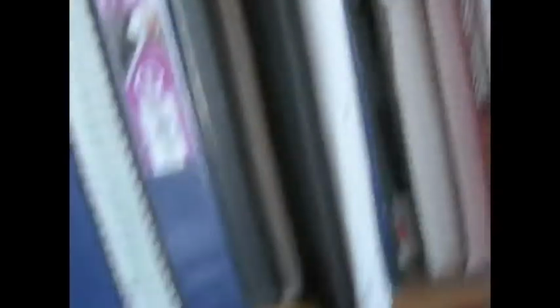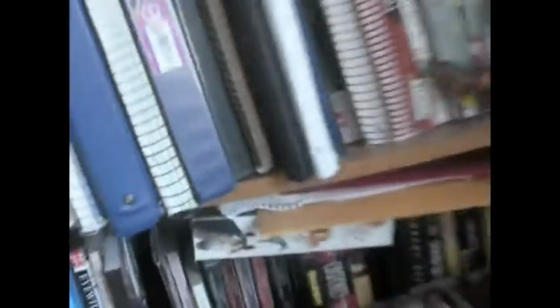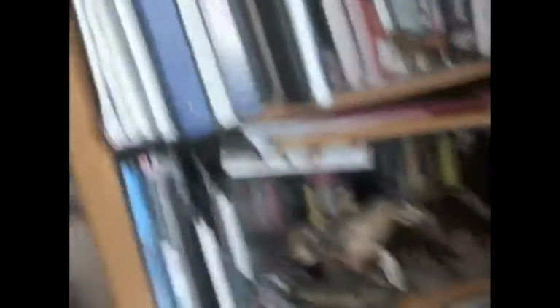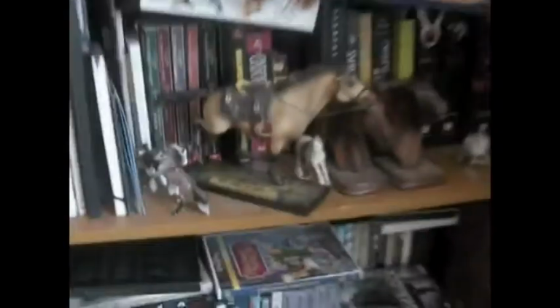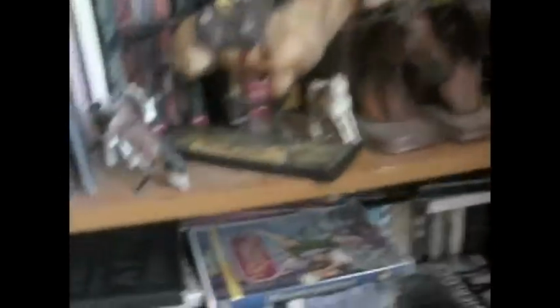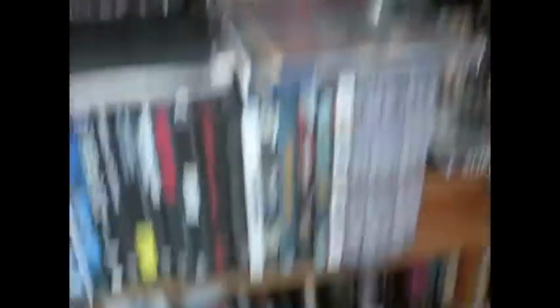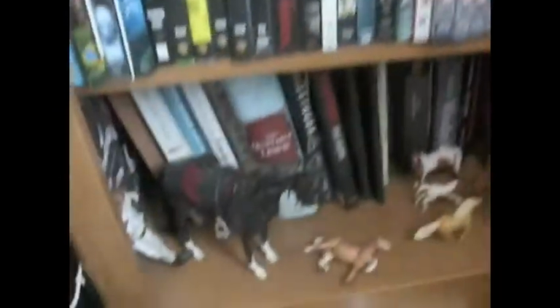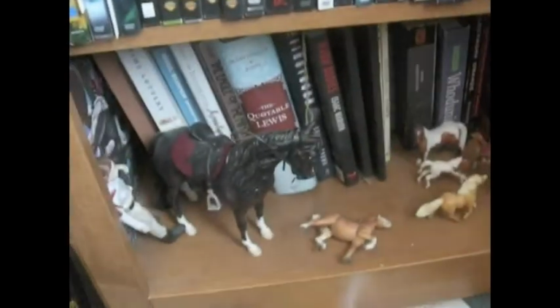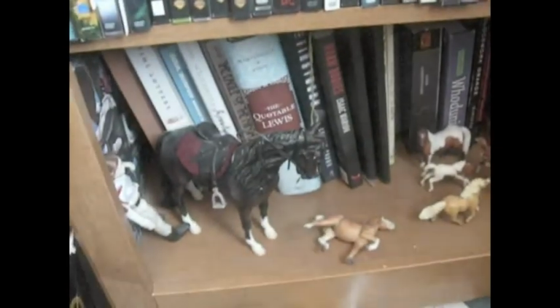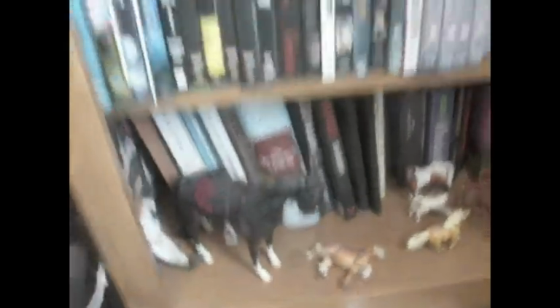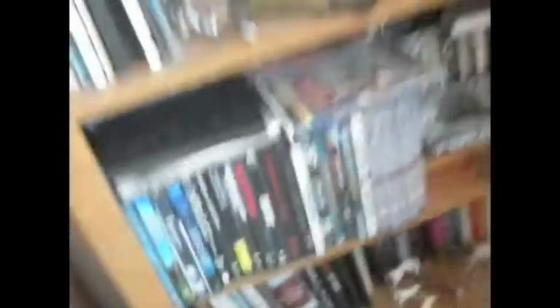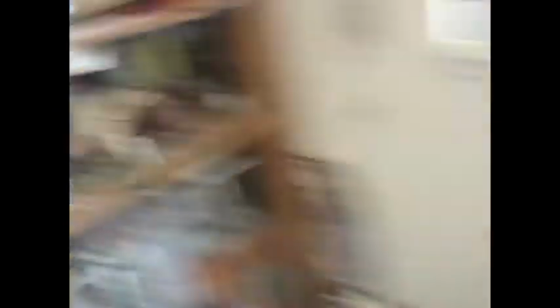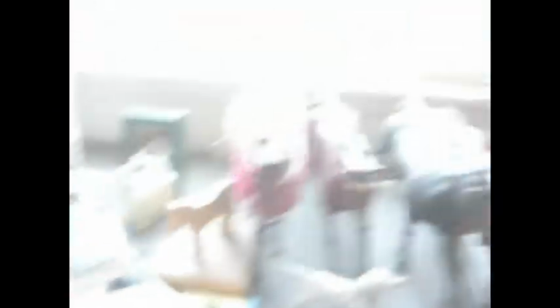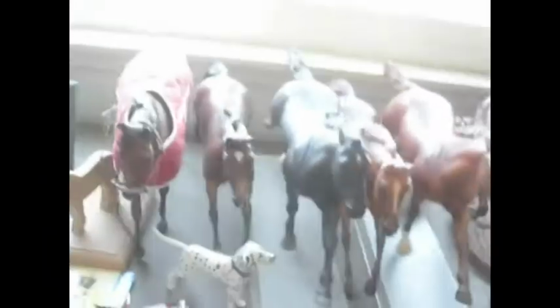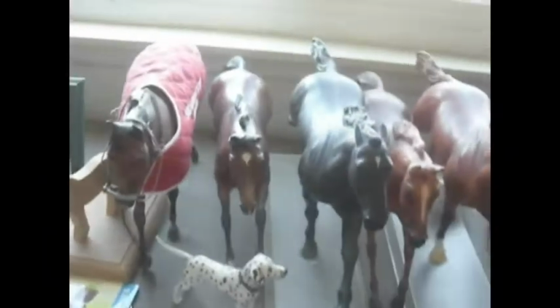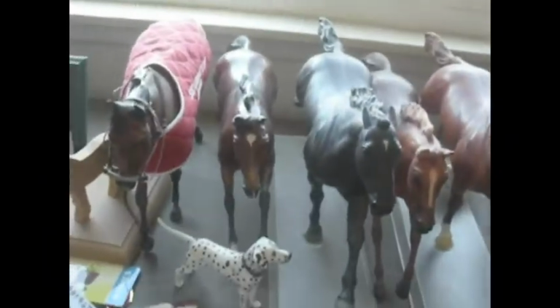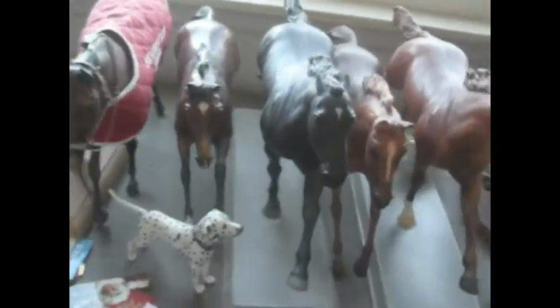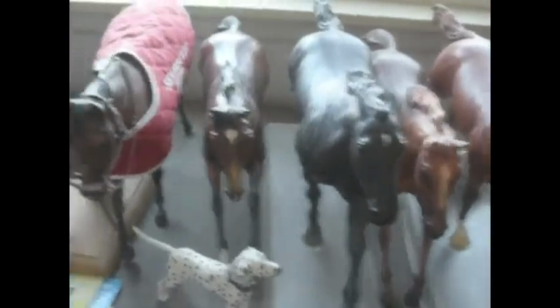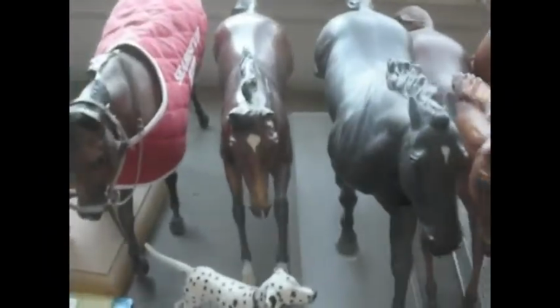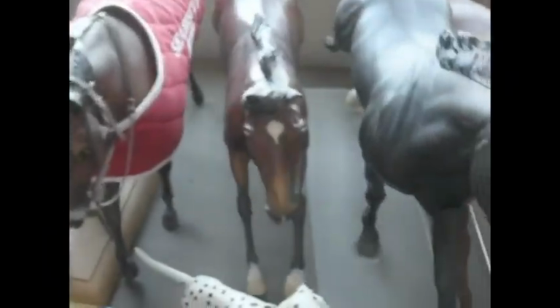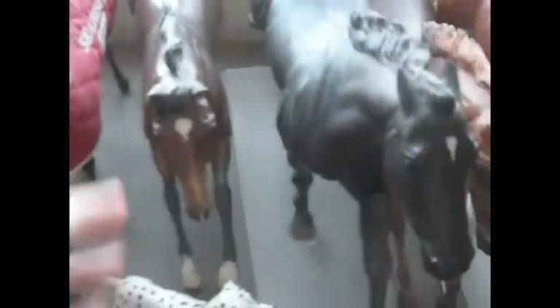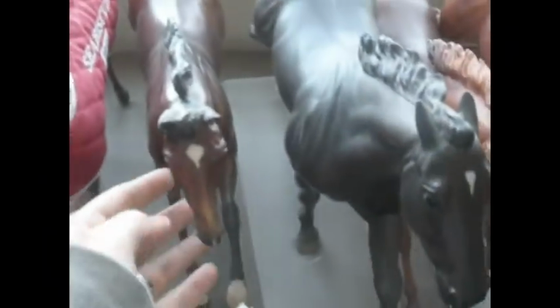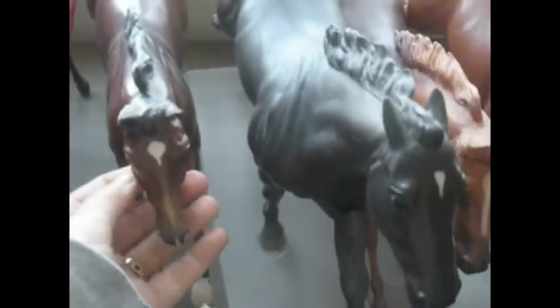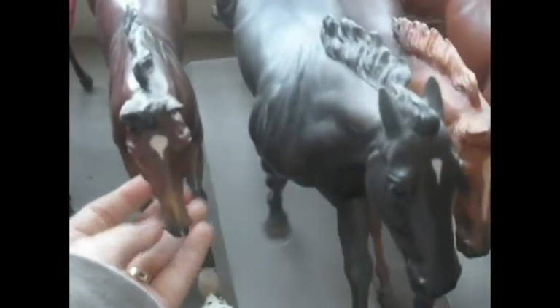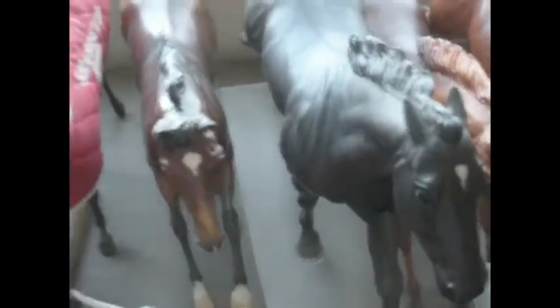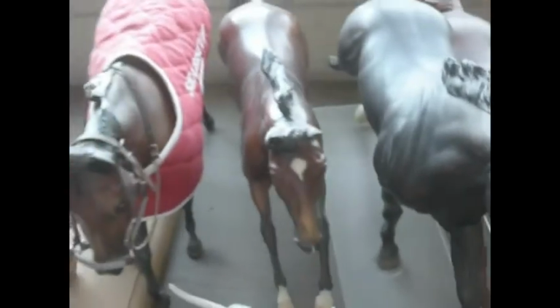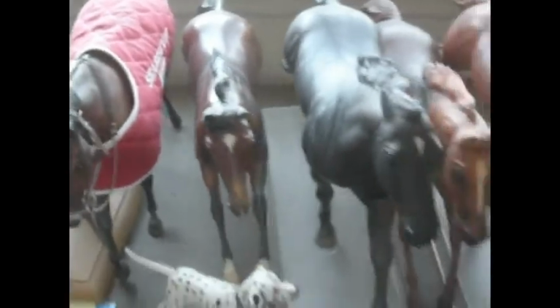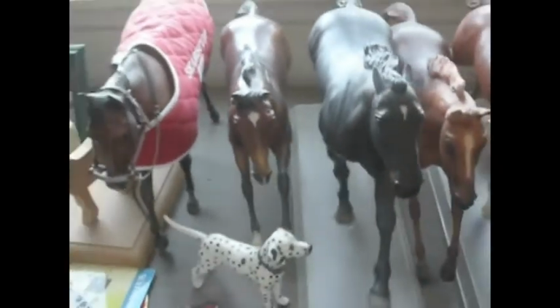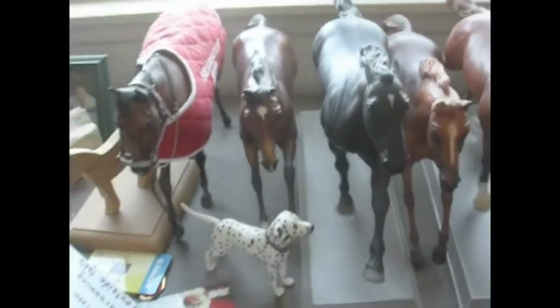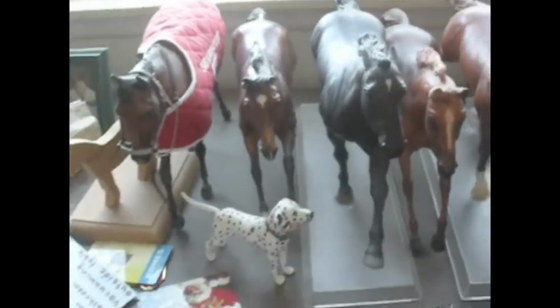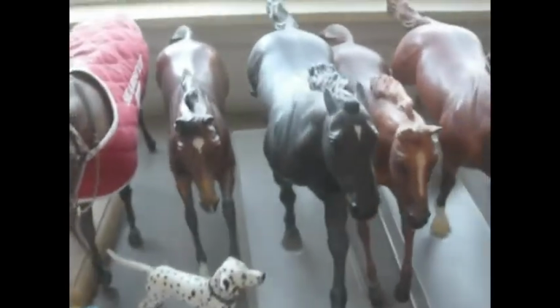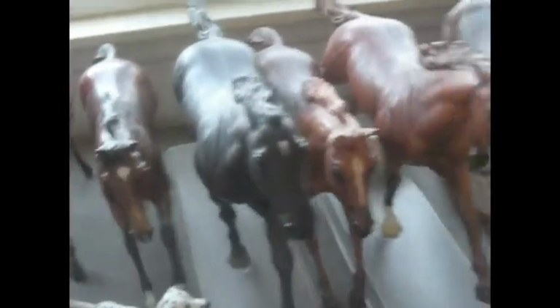I've got some Breyers over here. Hey, Bouncer. These are my racehorses. And of course my favorite is Barbaro, because I love him. He's beautiful in real life and as a model, of course.